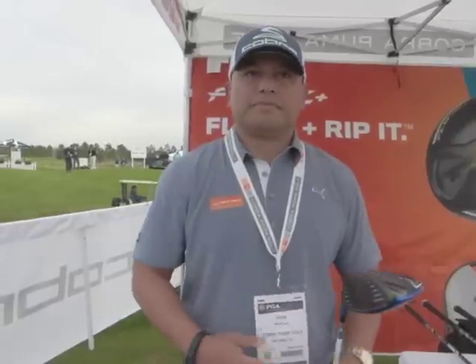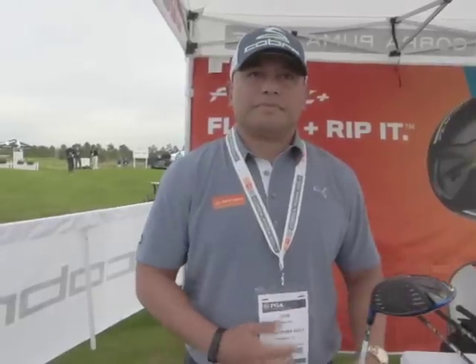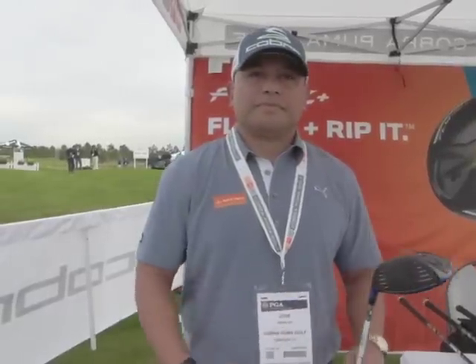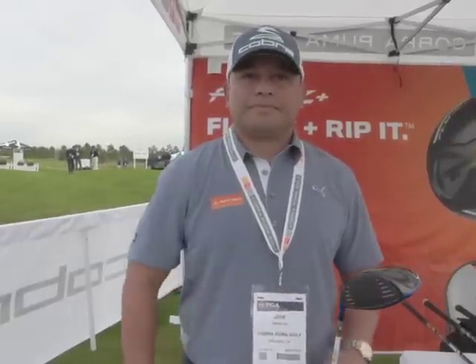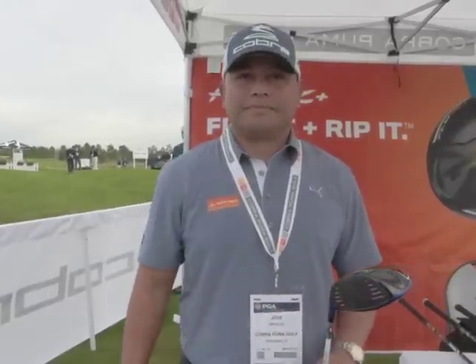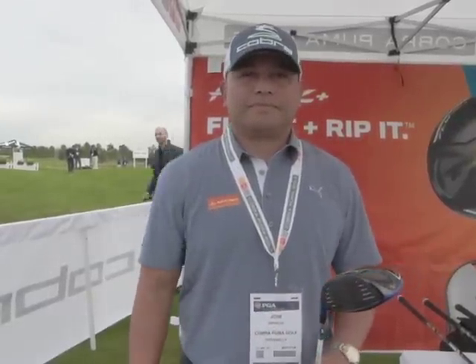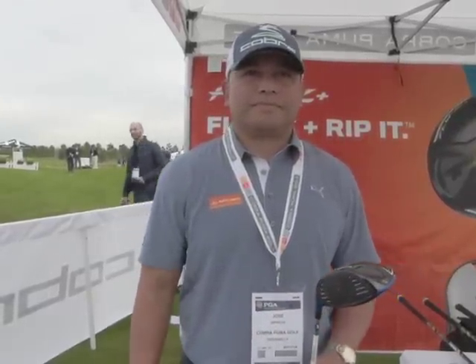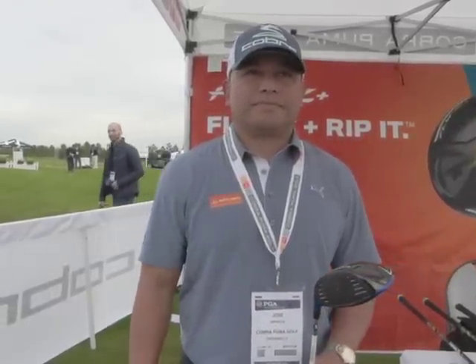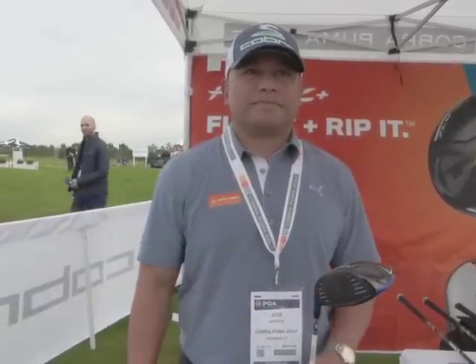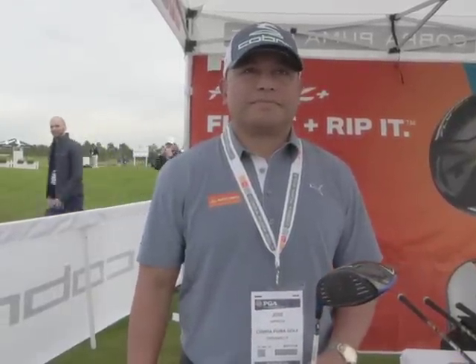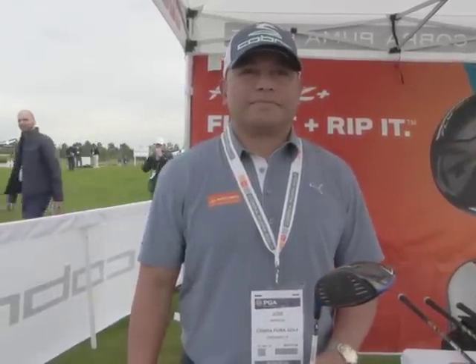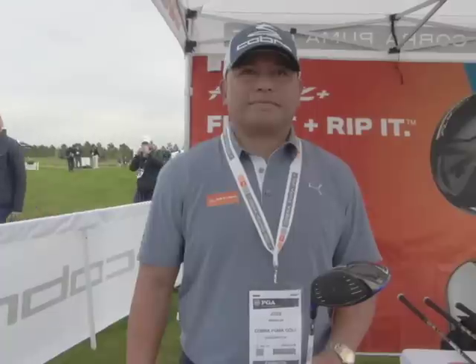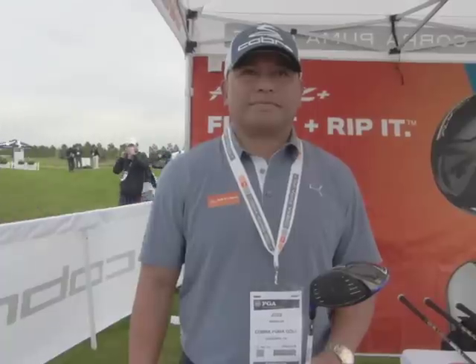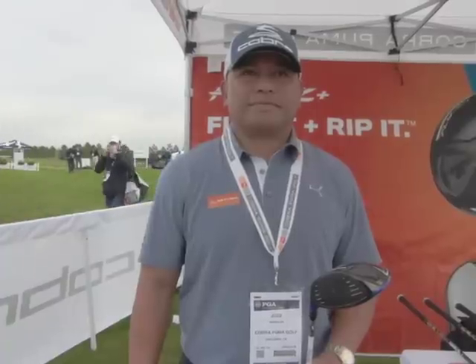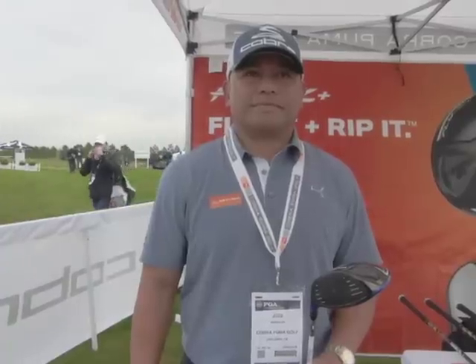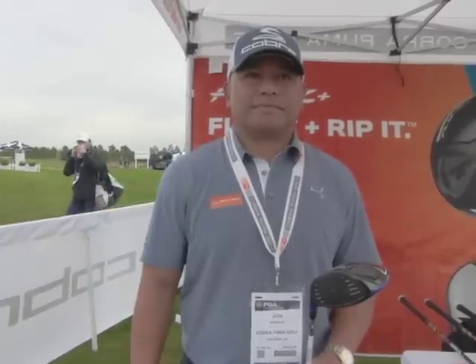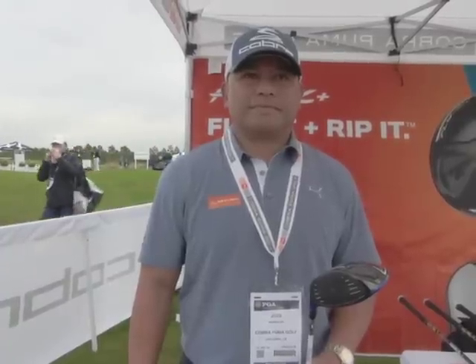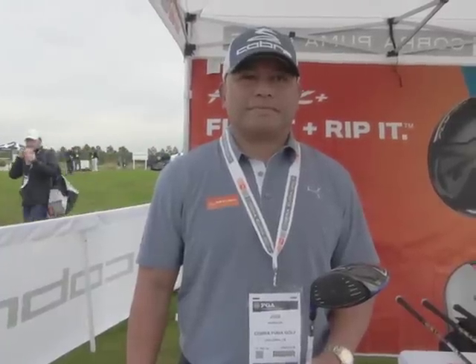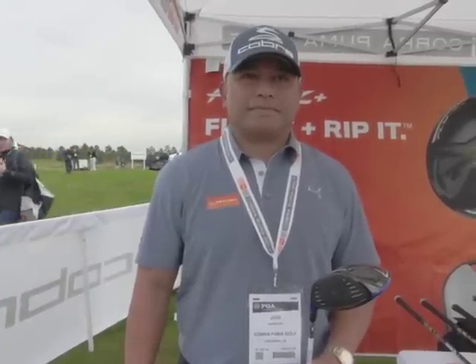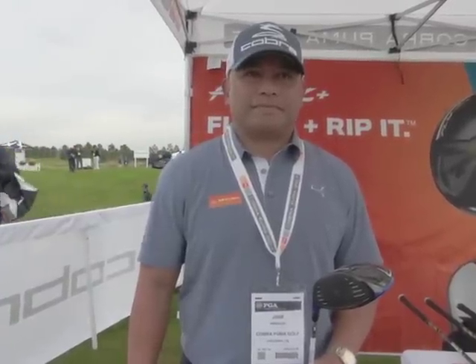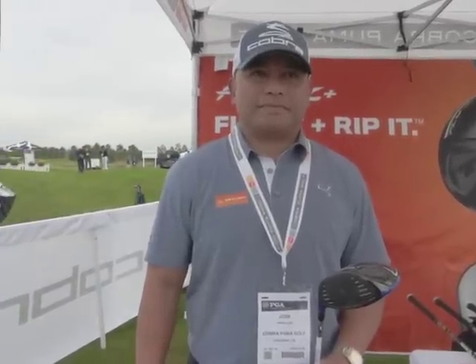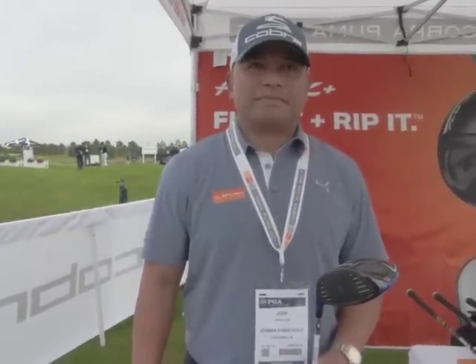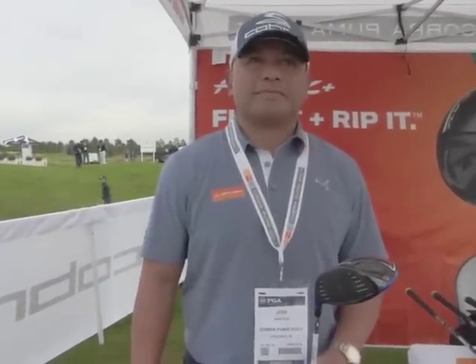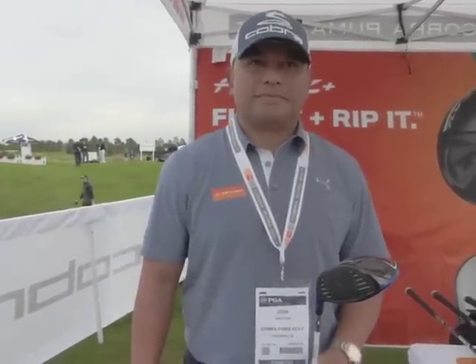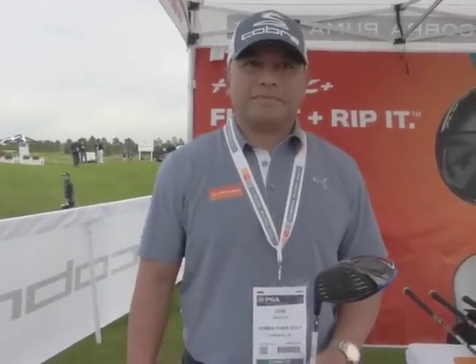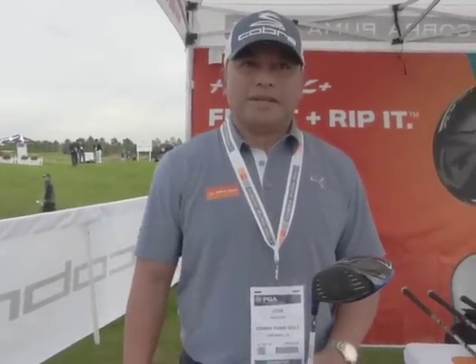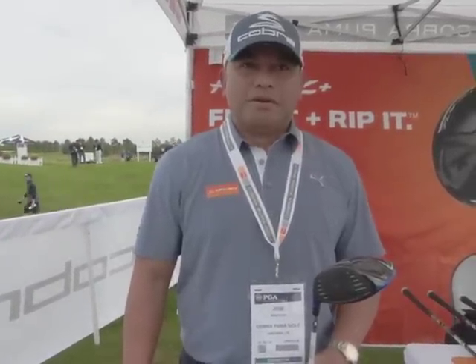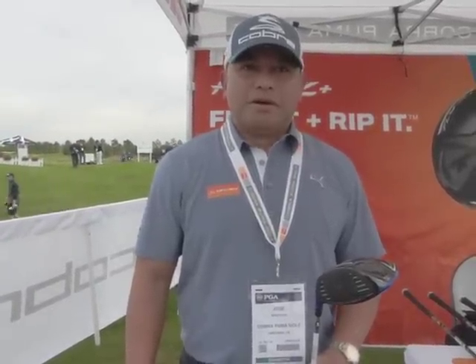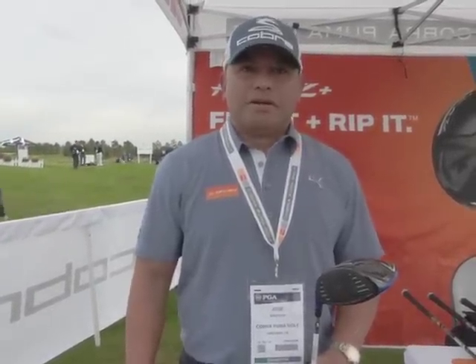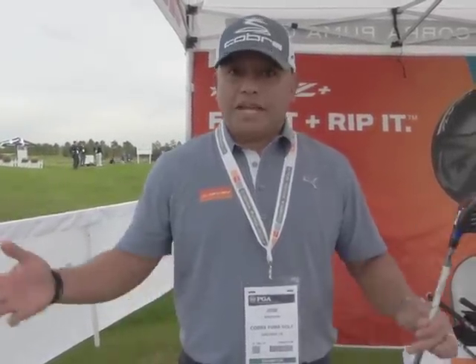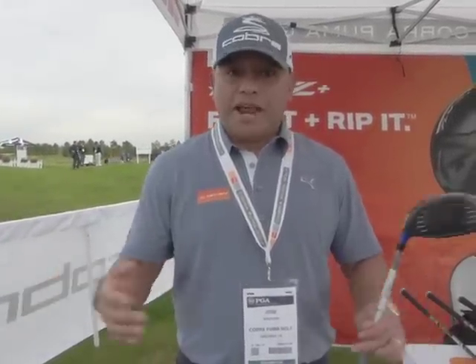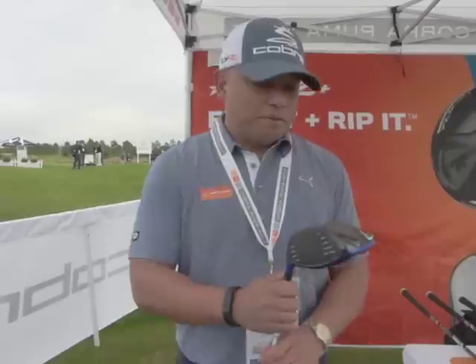We're here with Jose Miraflord, Director of Product Marketing at Cobra Puma Golf. He's going to tell us about what's coming out for 2015. Thanks for having me.